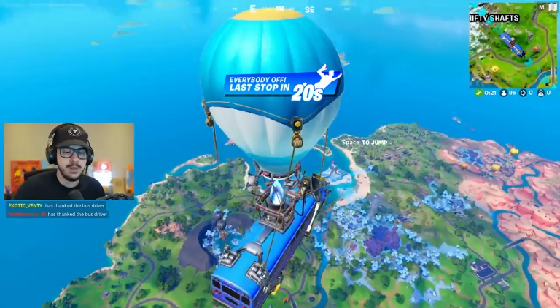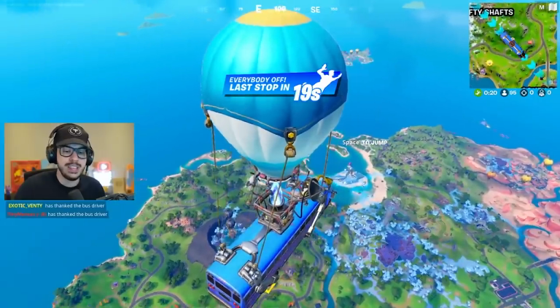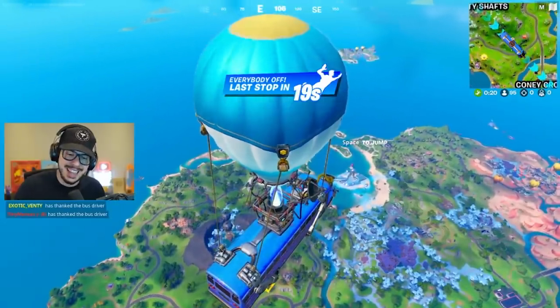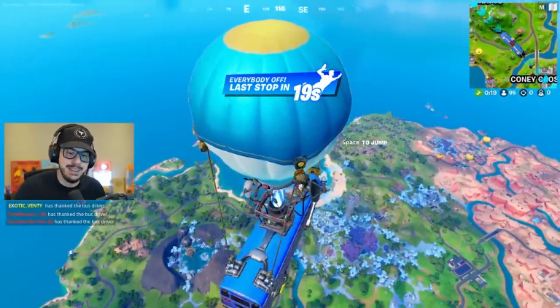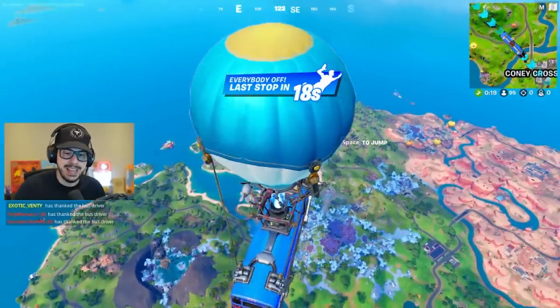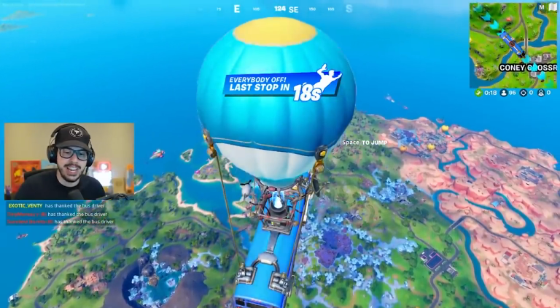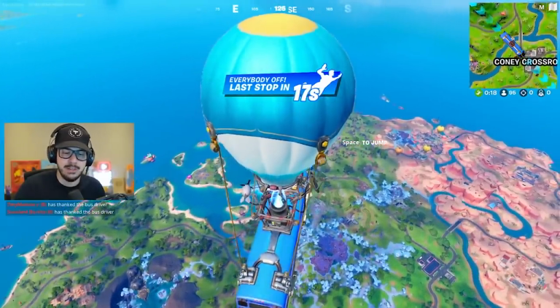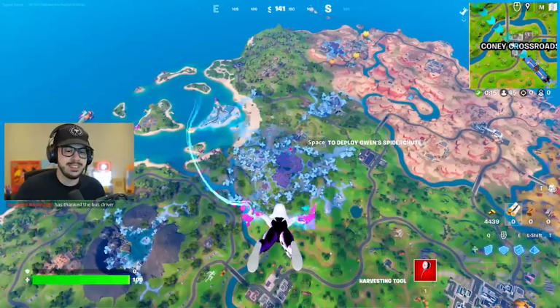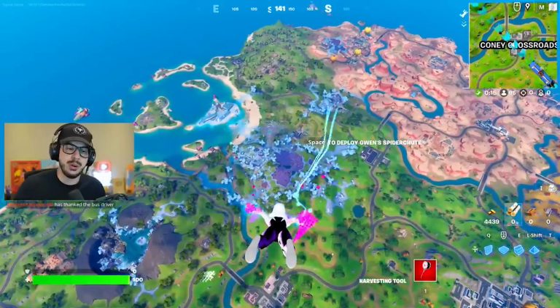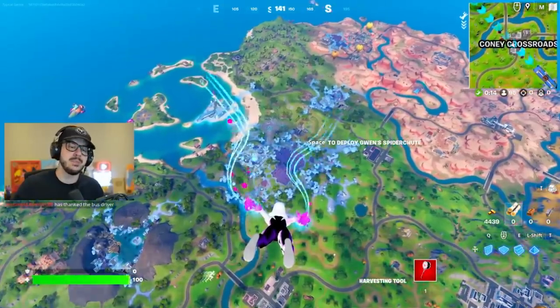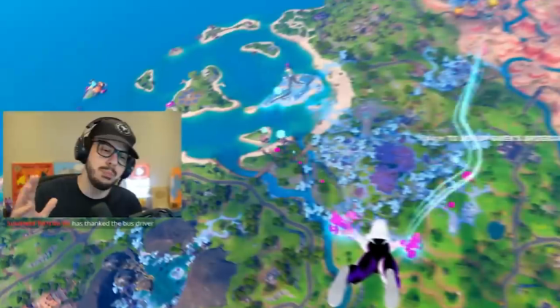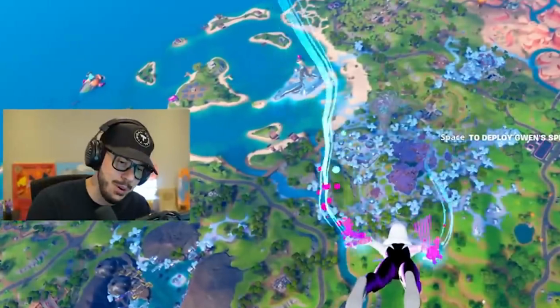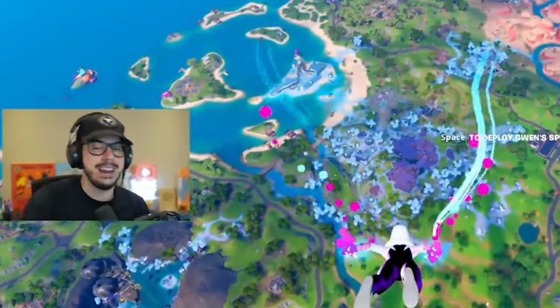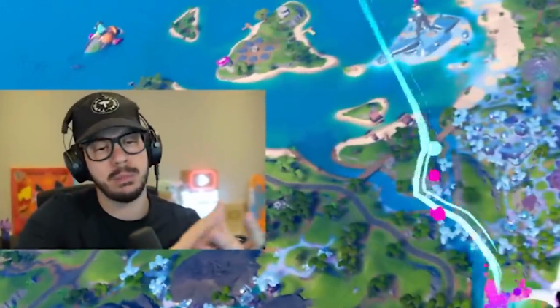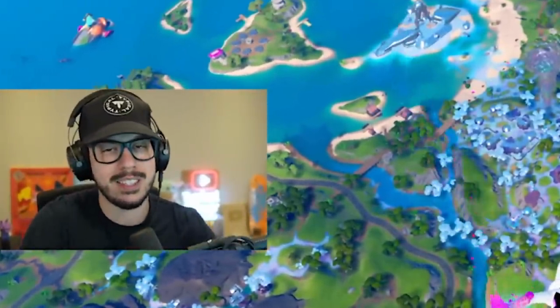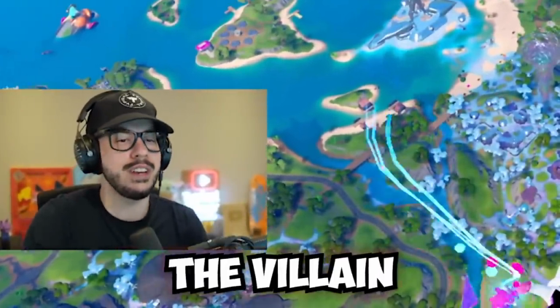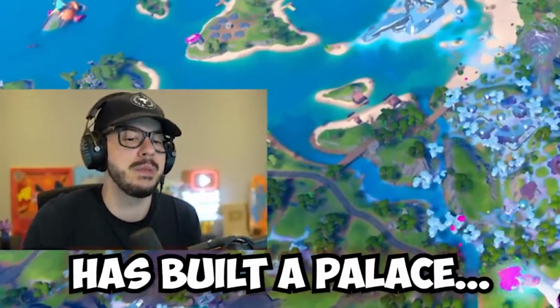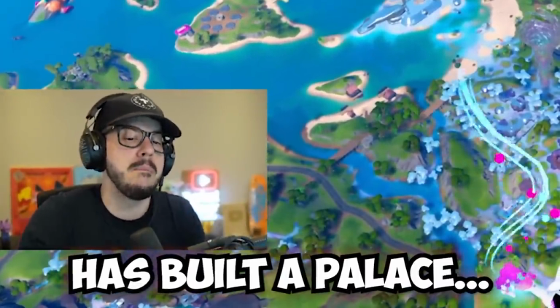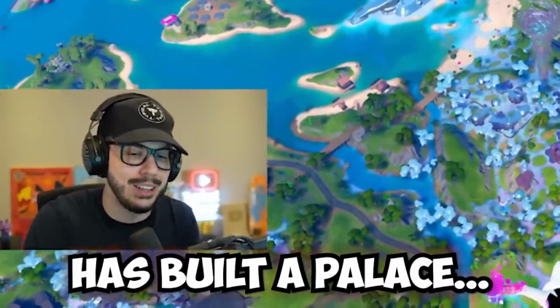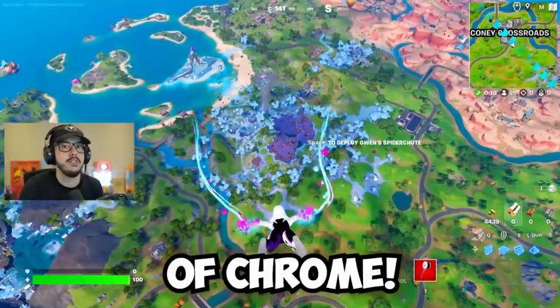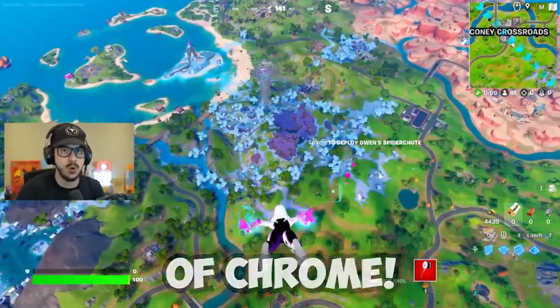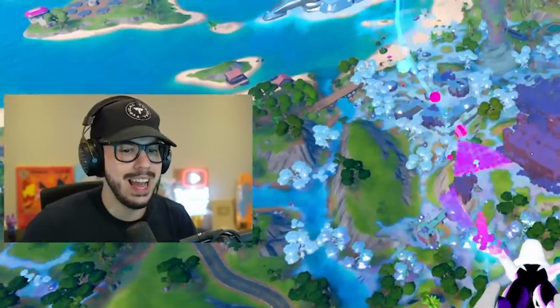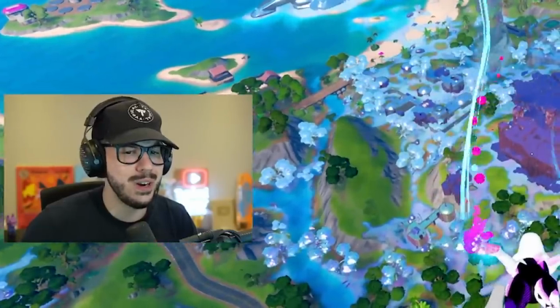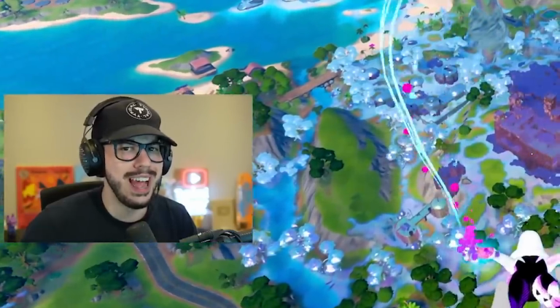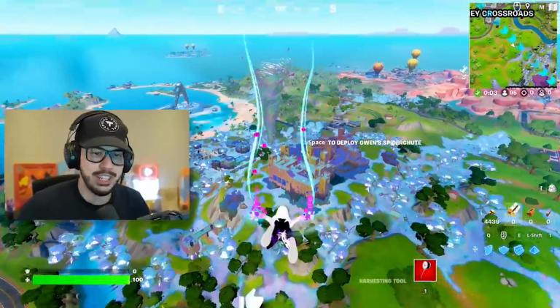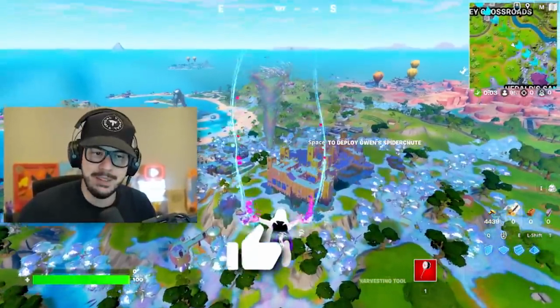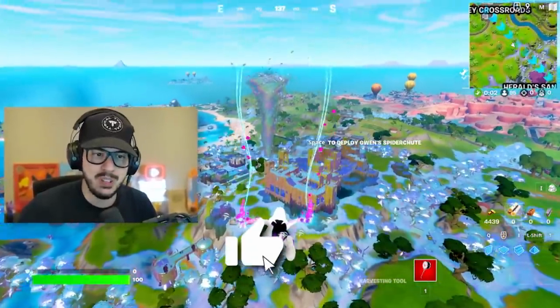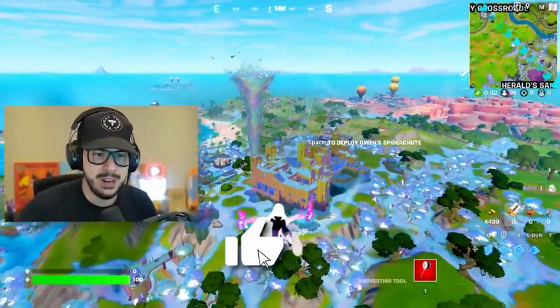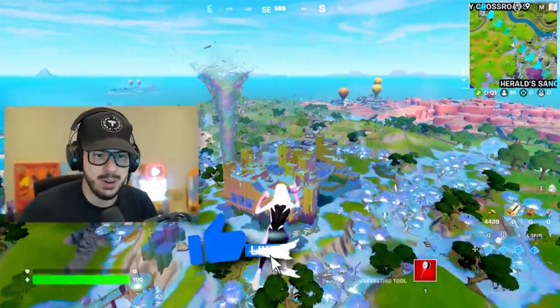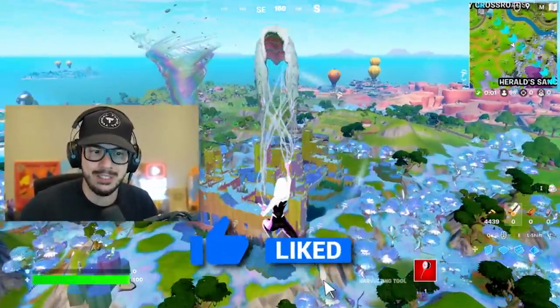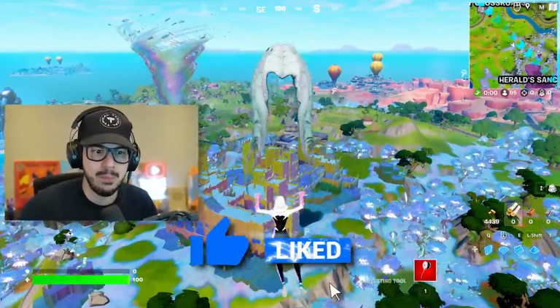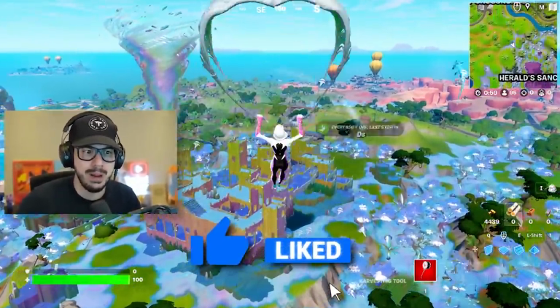Over here on the east side, we have the biggest change of the map. Sanctuary has been obliterated and in its place, the villain has built a palace of chrome. How weird is that? But she does have a pet tornado, so that gives her a lot of points in my book.